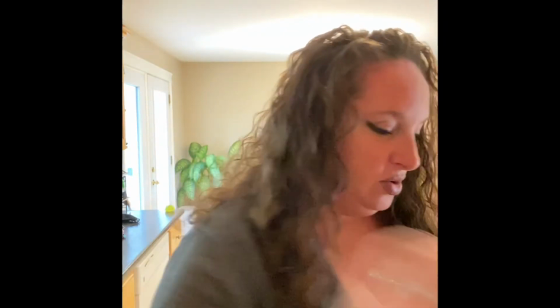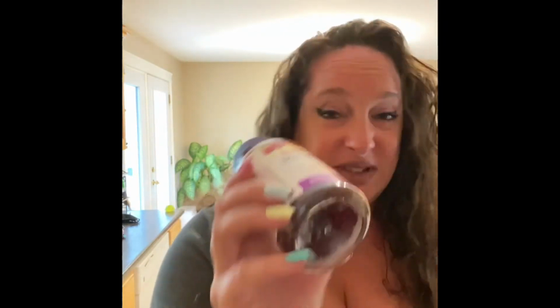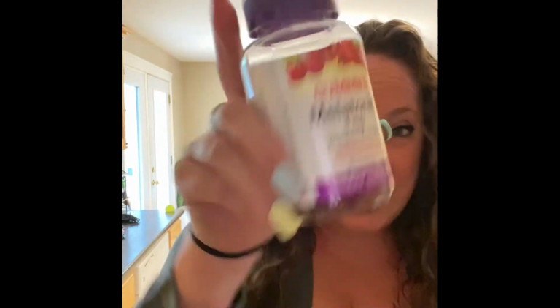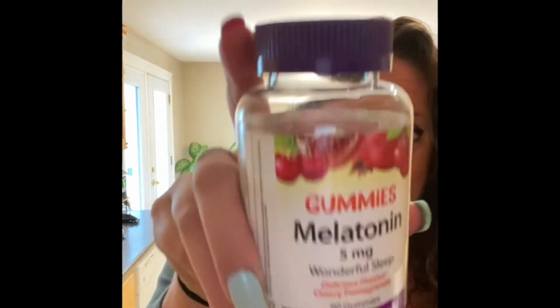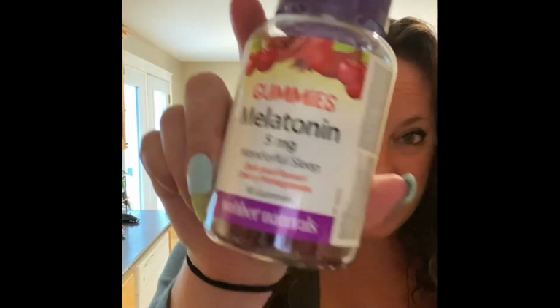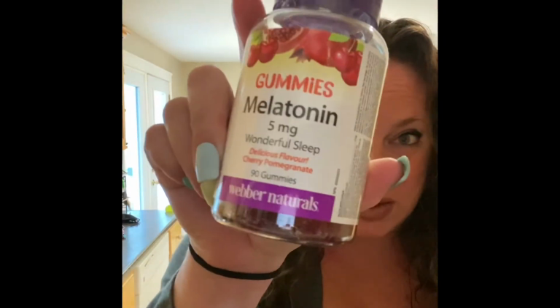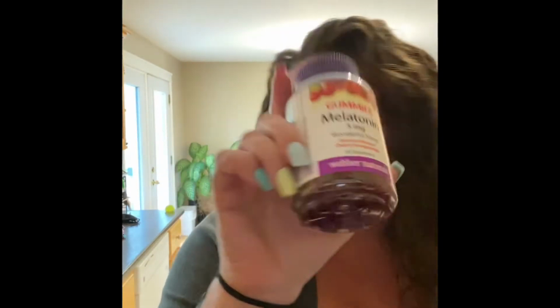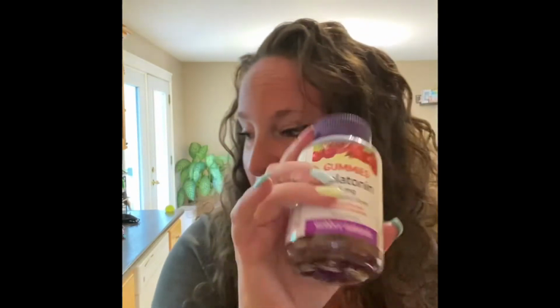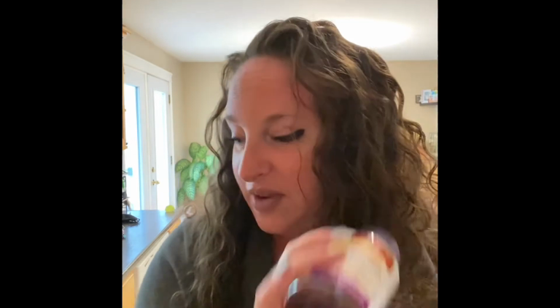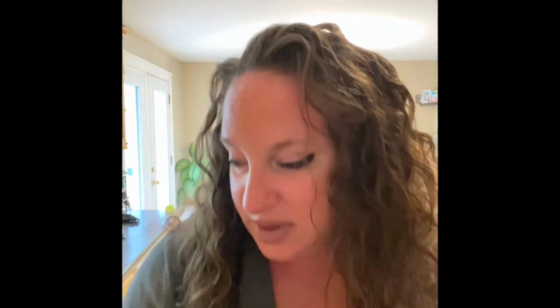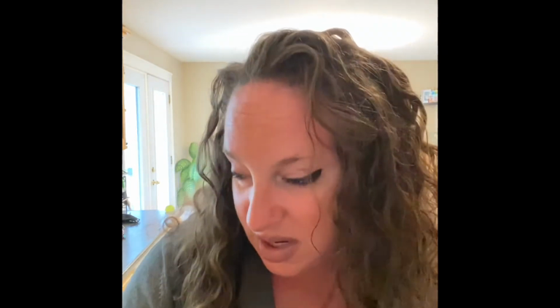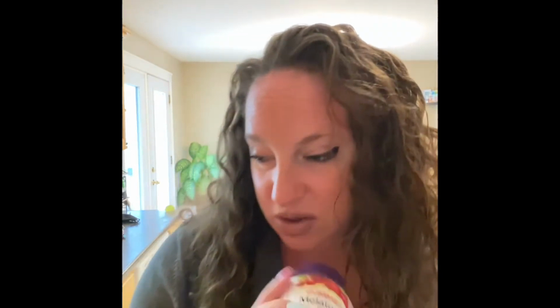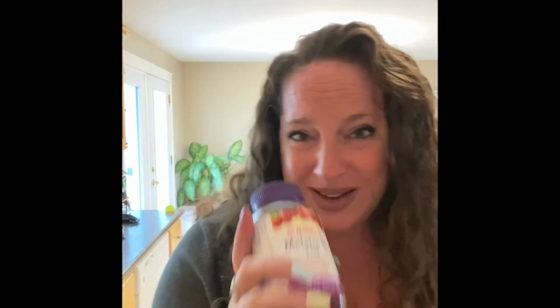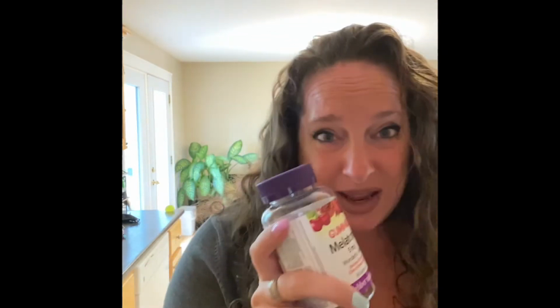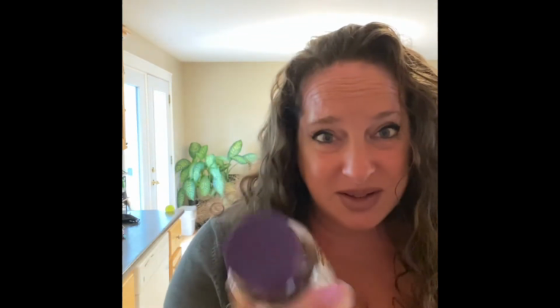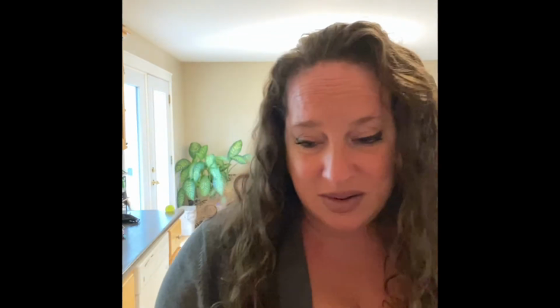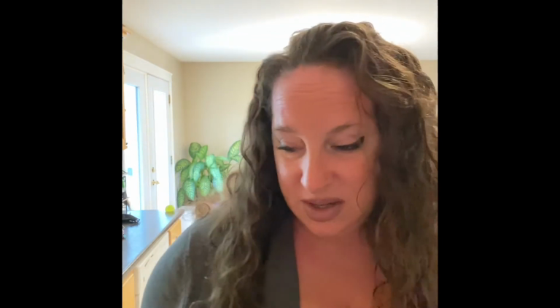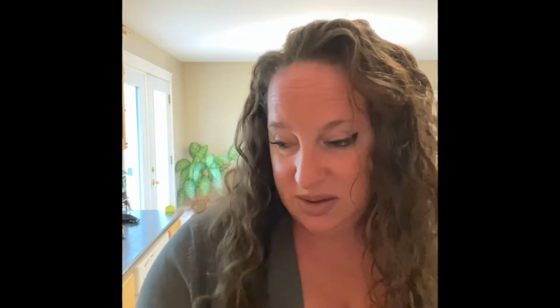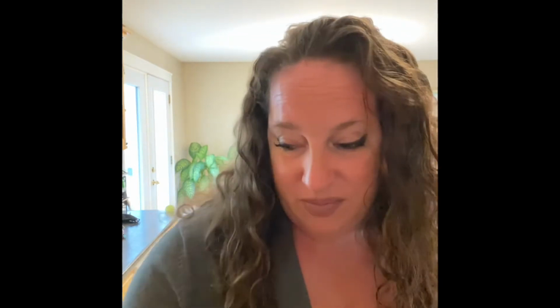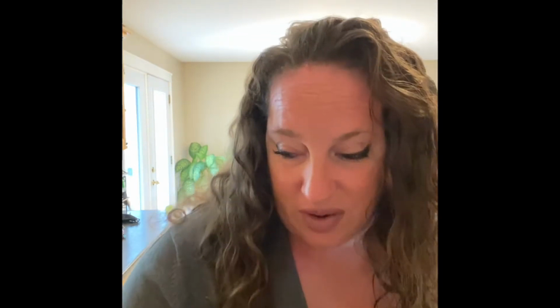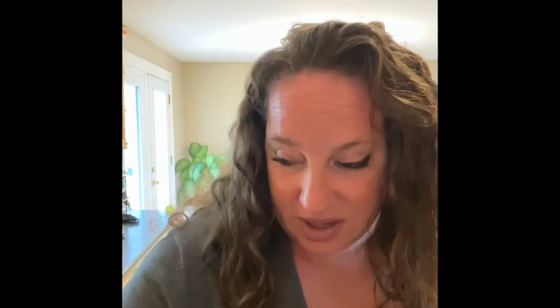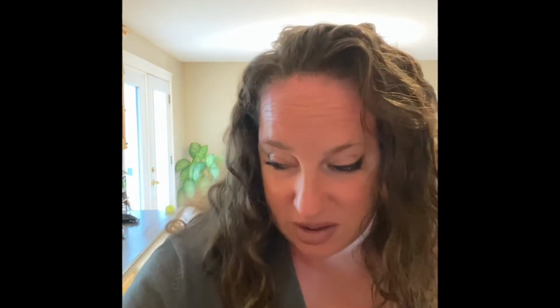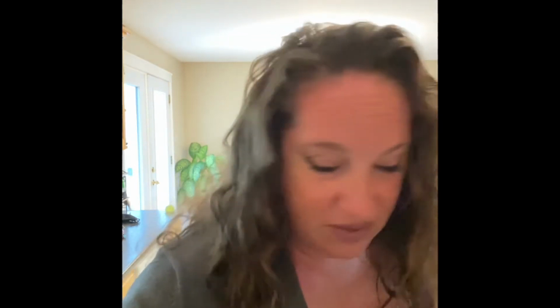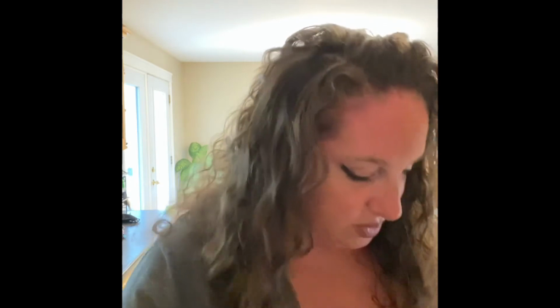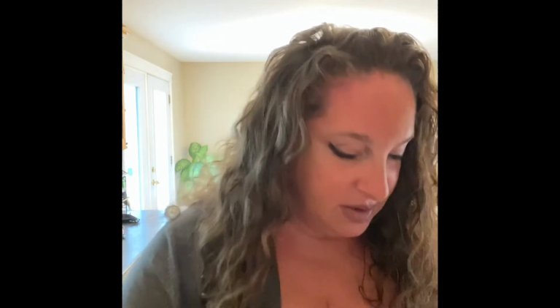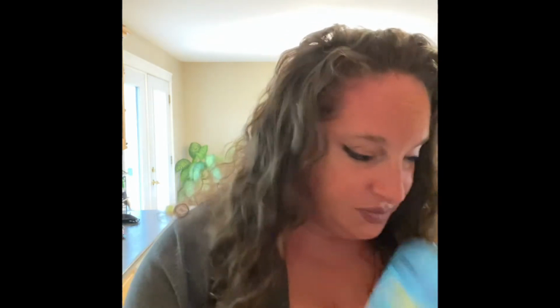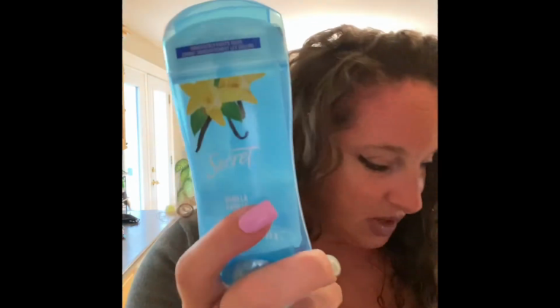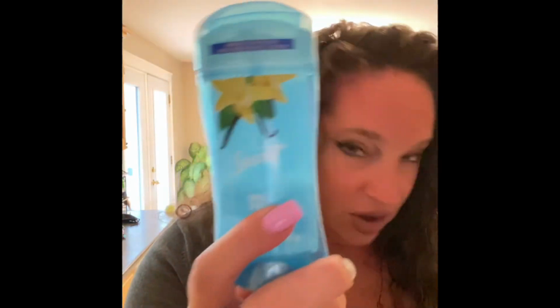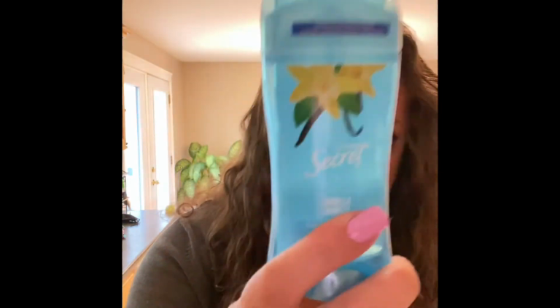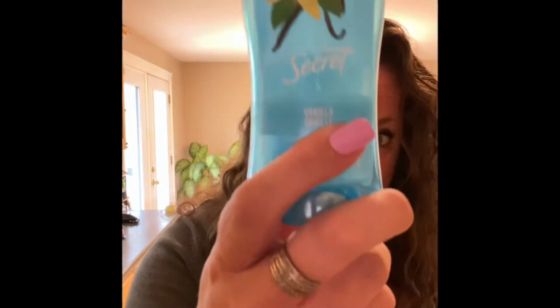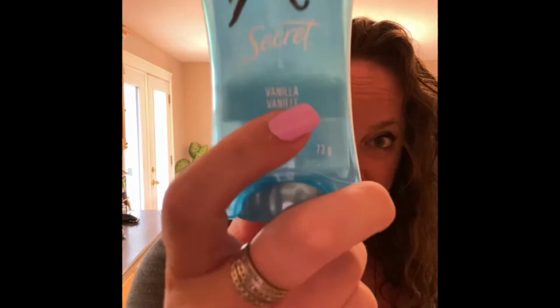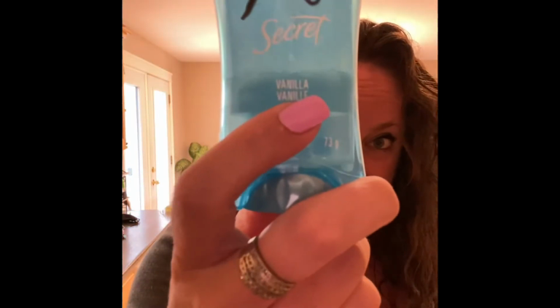The whole reason I went was for the melatonin gummies. They only had the five mil. She normally has ten mil, so it's going to be rough trying to get her to take four of those. Deodorant — my favorite deodorant.